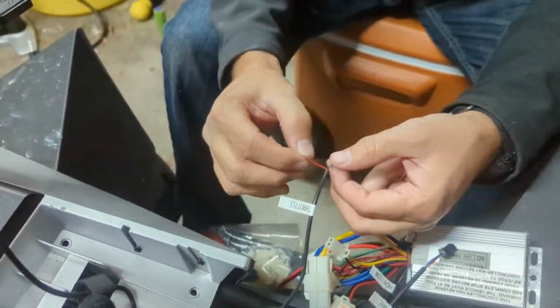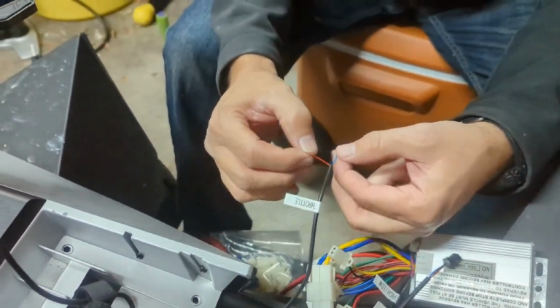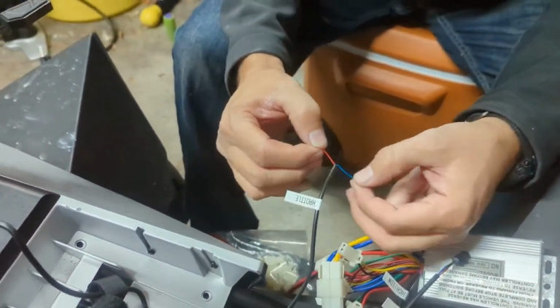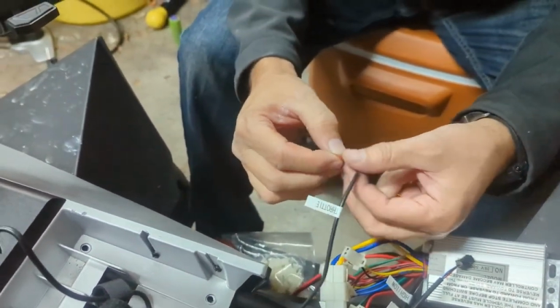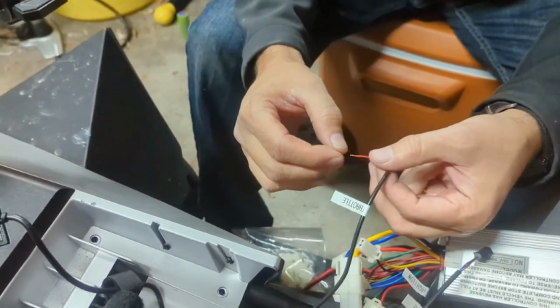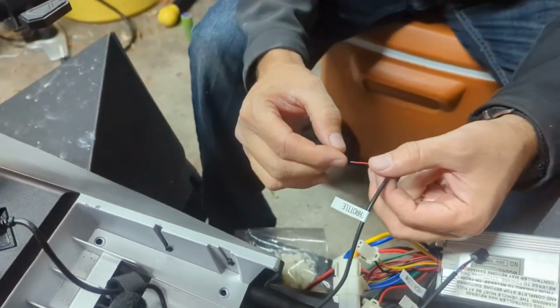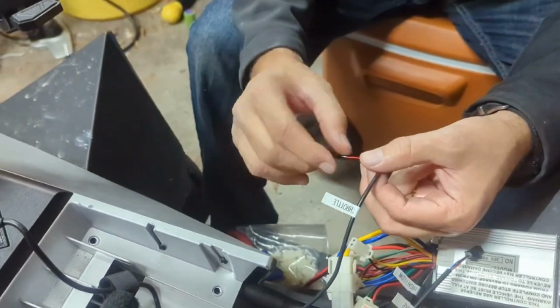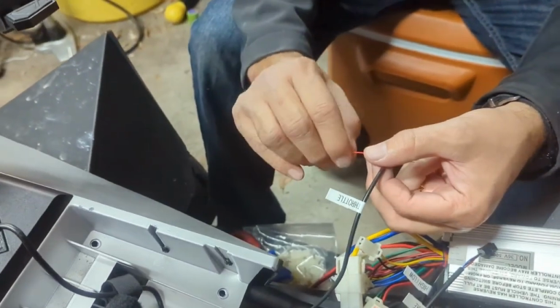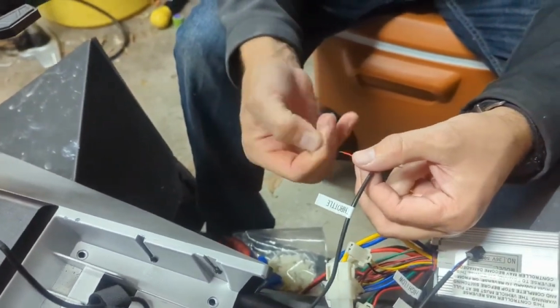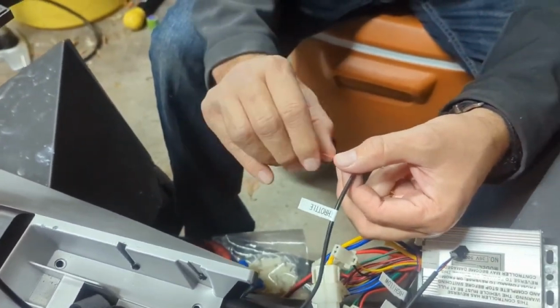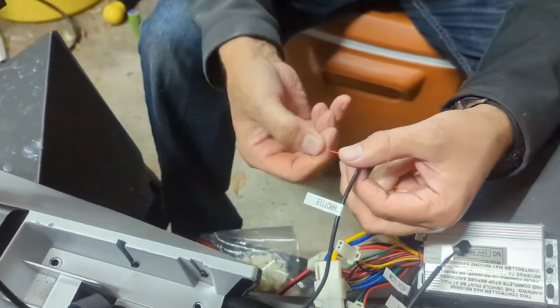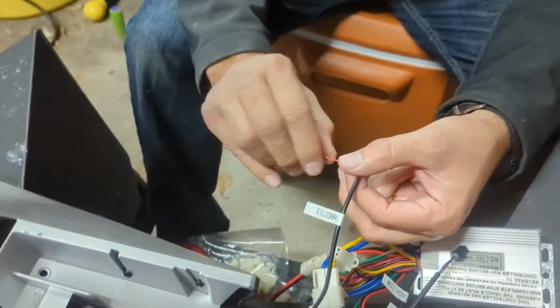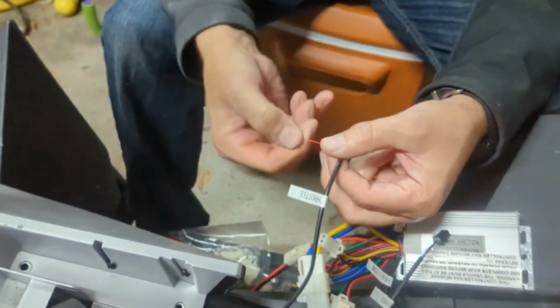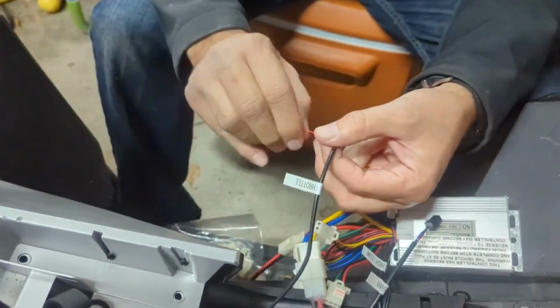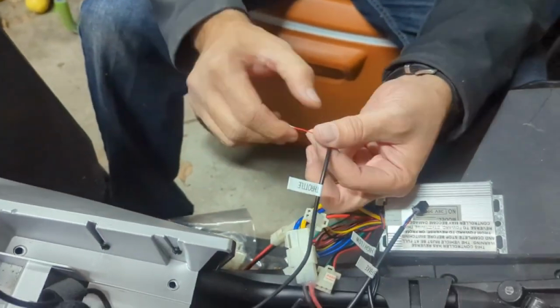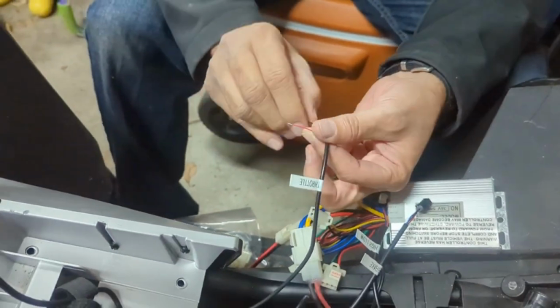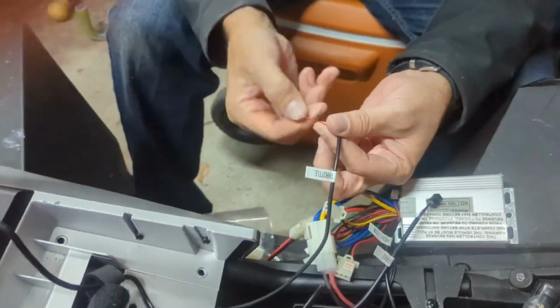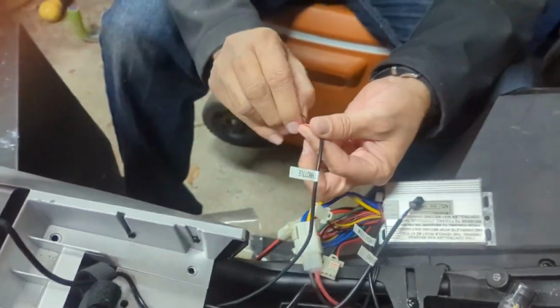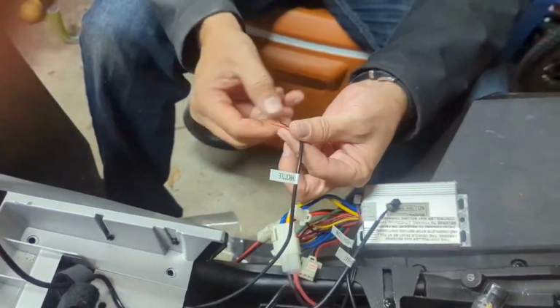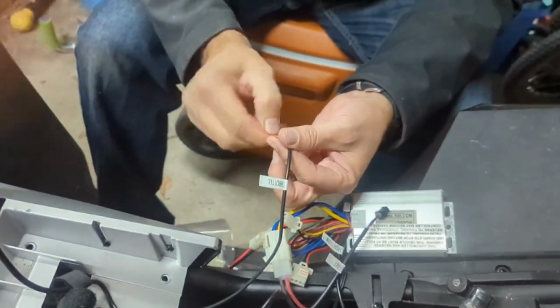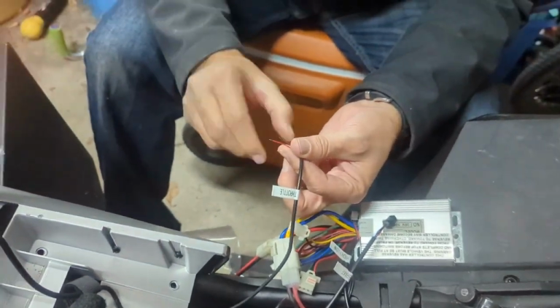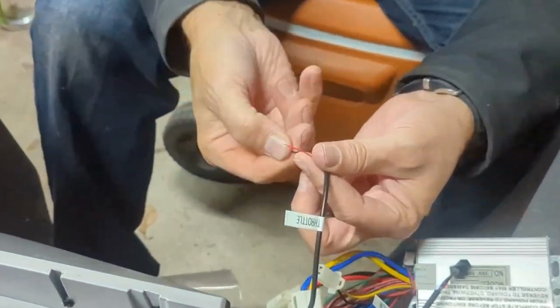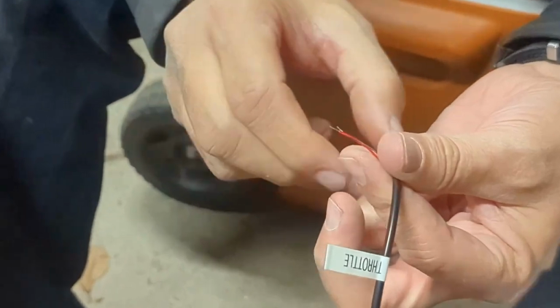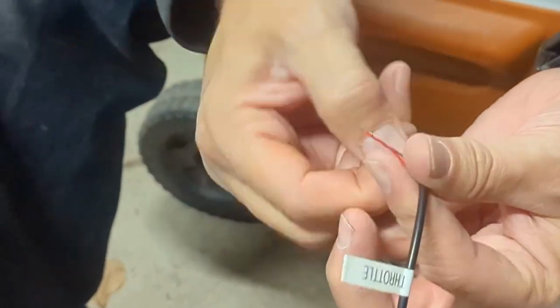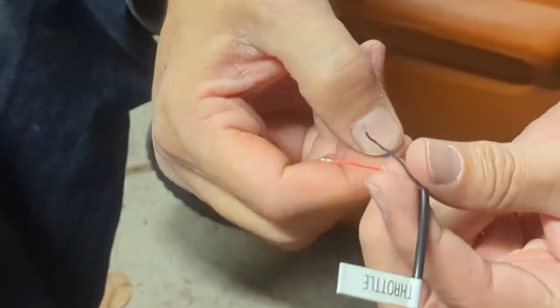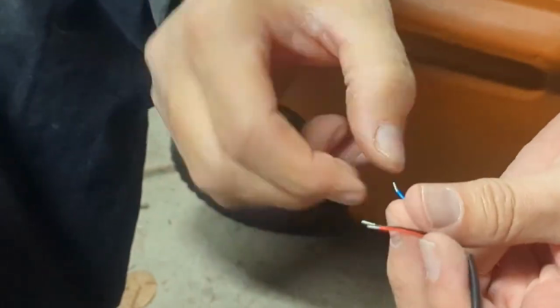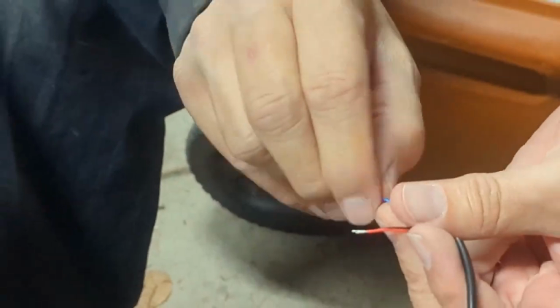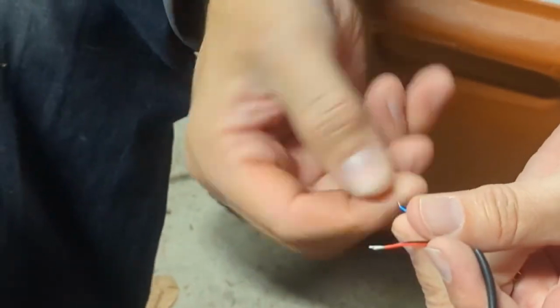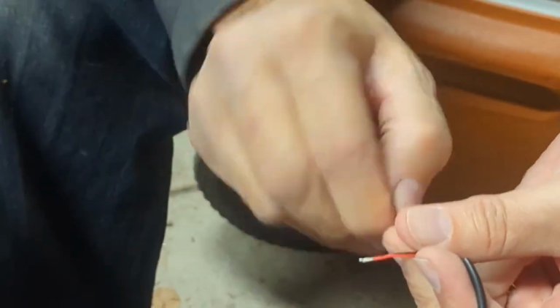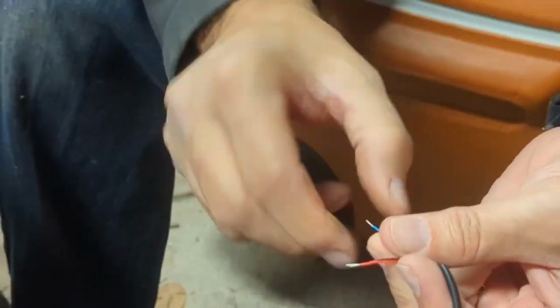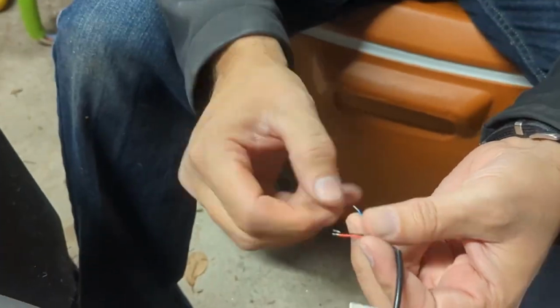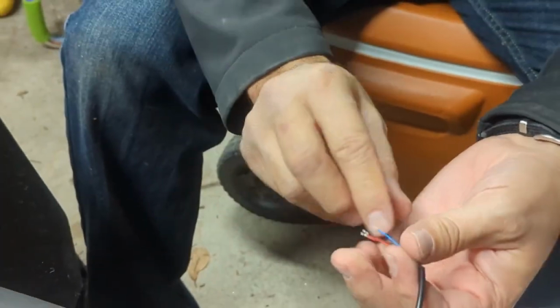All right, so this is stranded wire. Let me see if I can tin these.